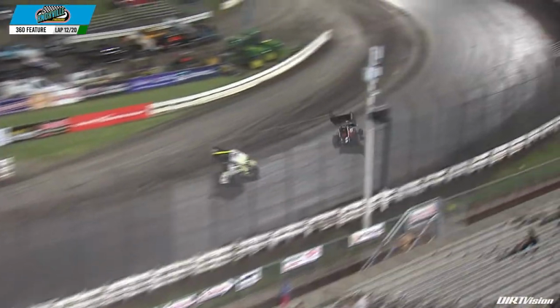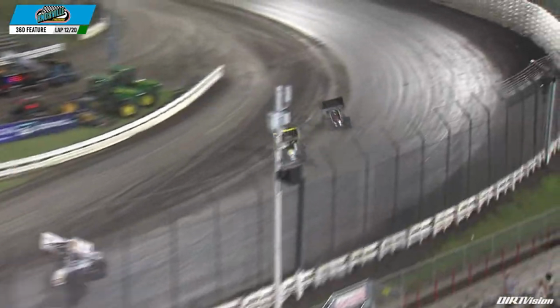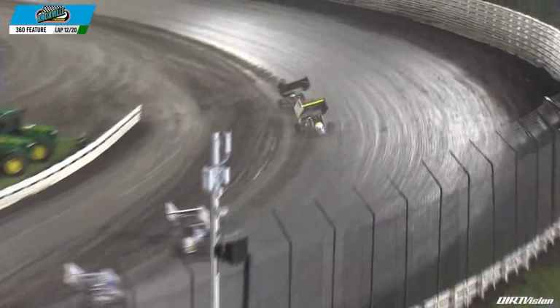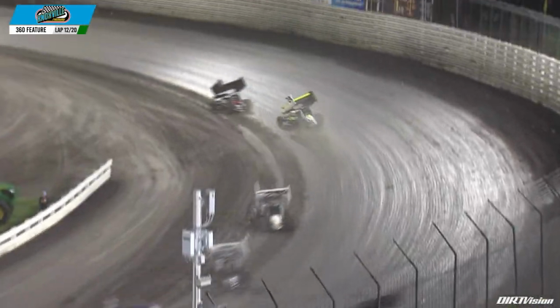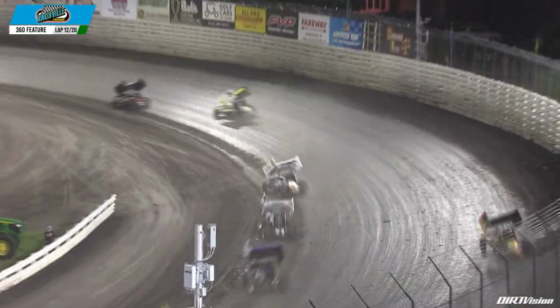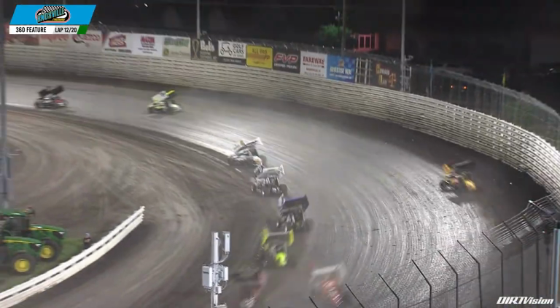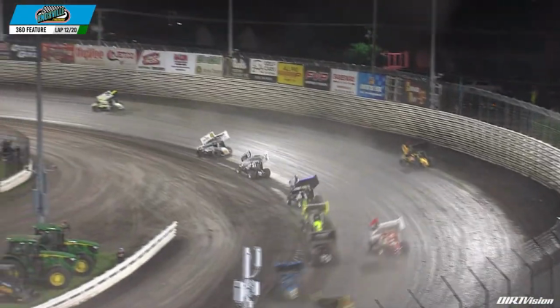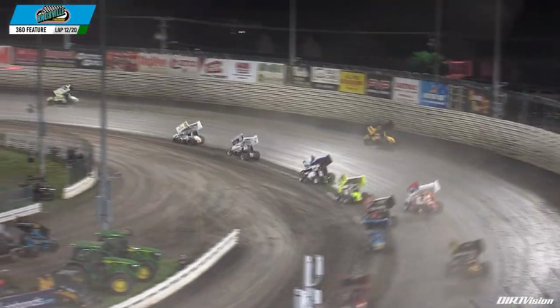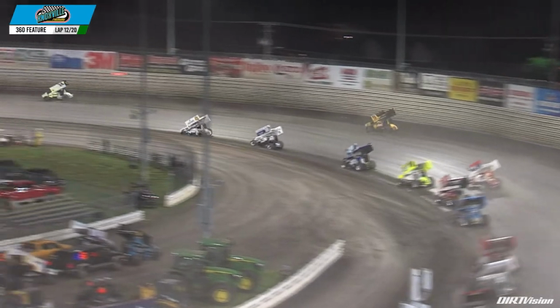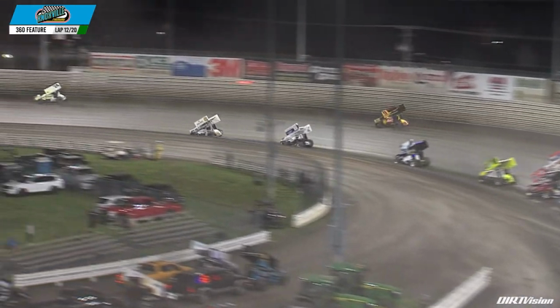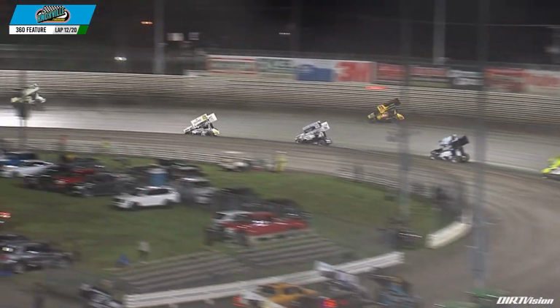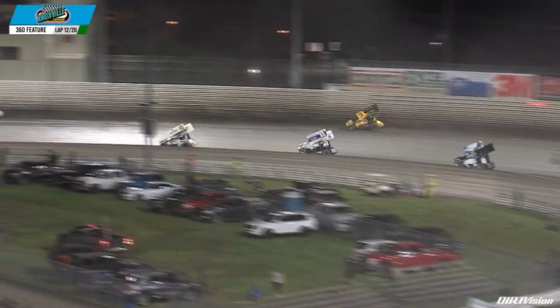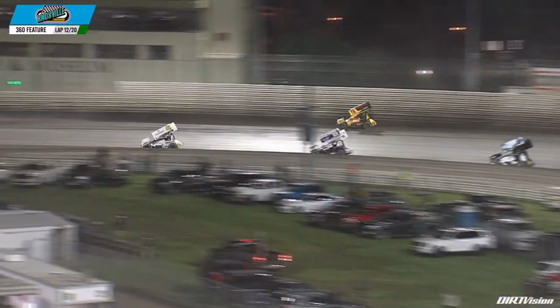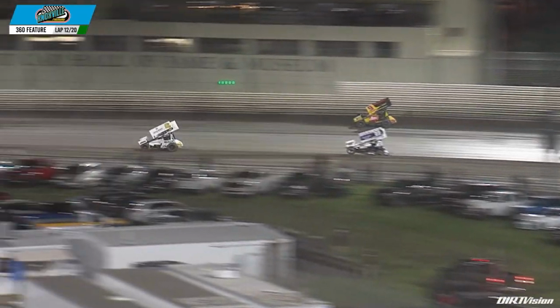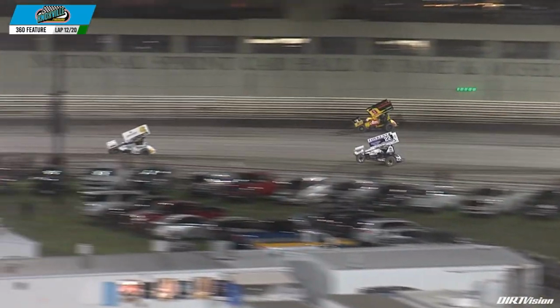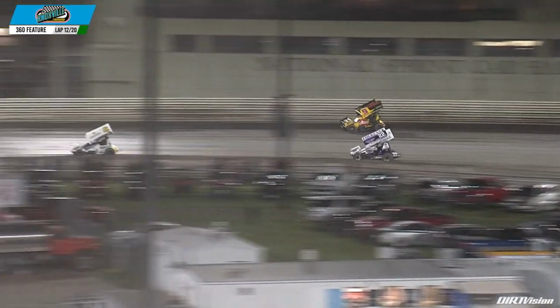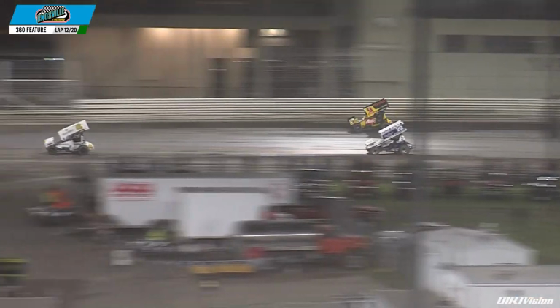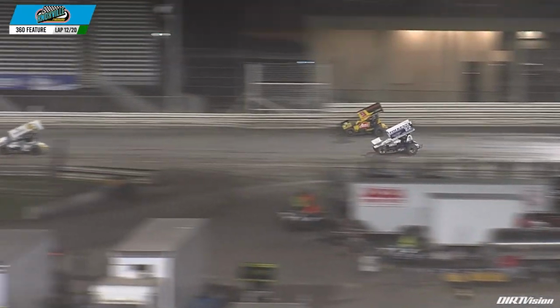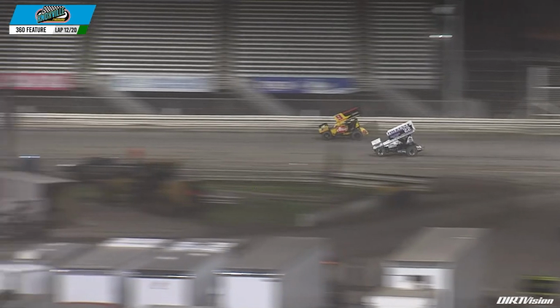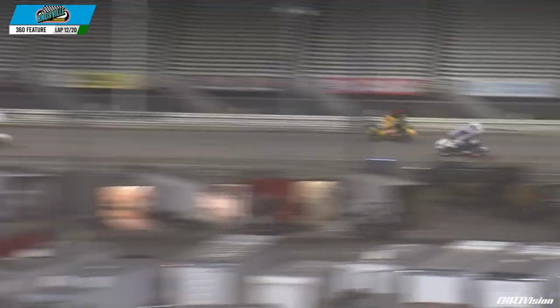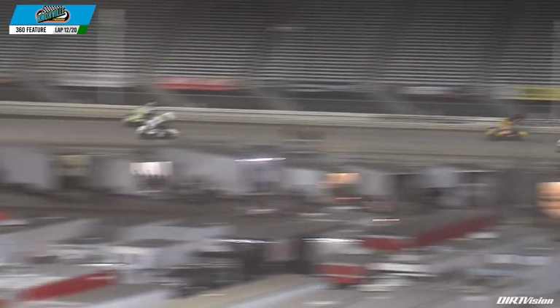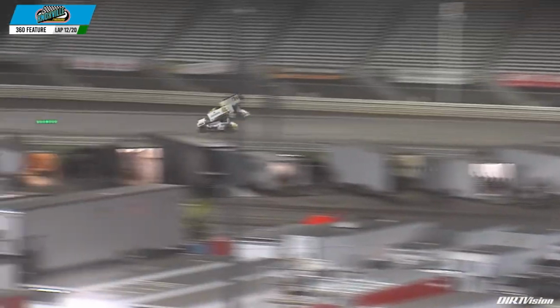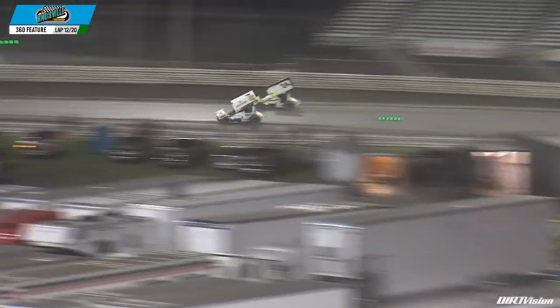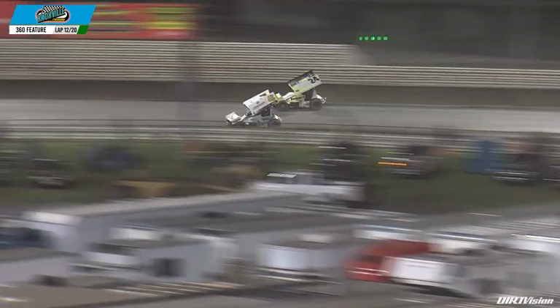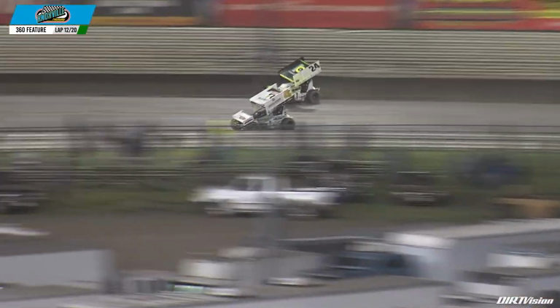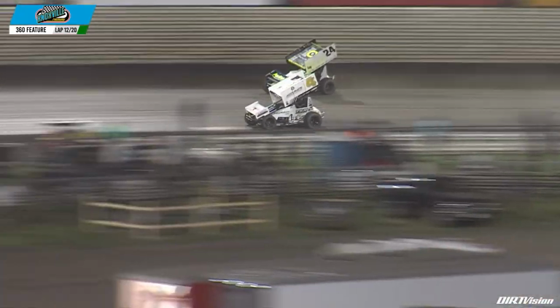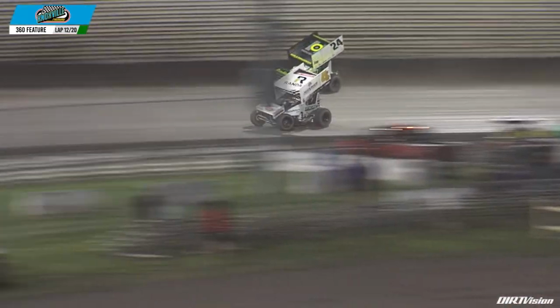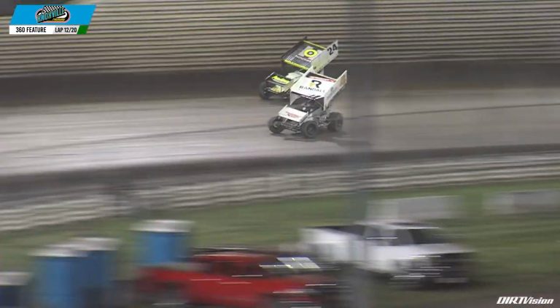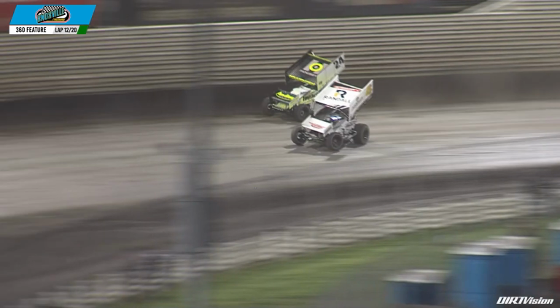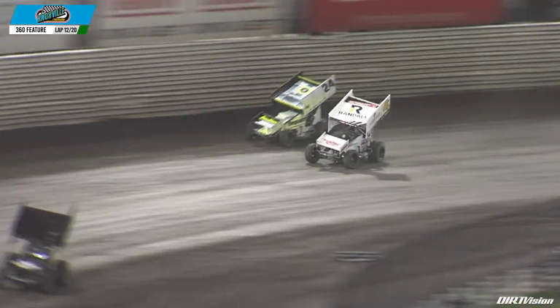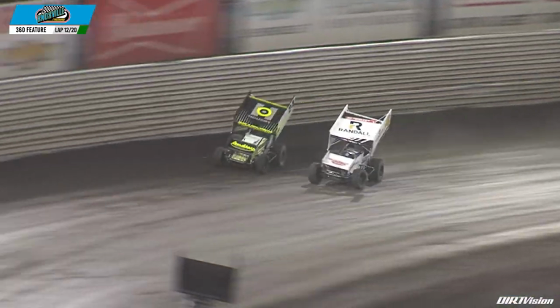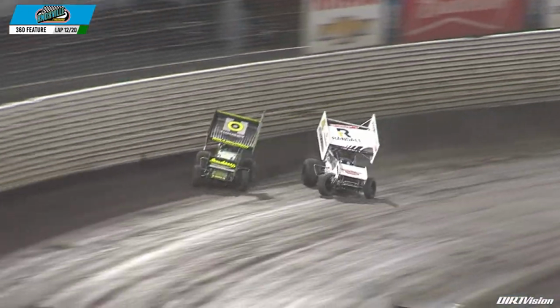Garrett Williamson is right there and gonna try and hang tight as long as he can, not sliding up coming out of turn number two. Meanwhile, Chase Randall and Caleb Johnson go side by side — Randall takes the spot, now moves to fourth coming around turn three and four. Jamie Ball finds a small gap at the bottom.